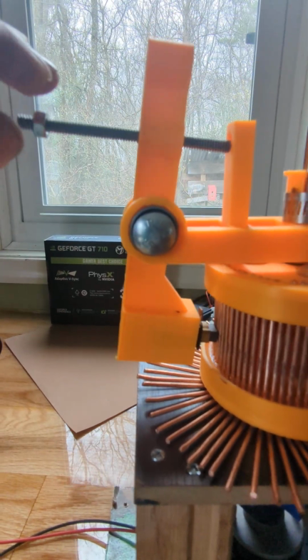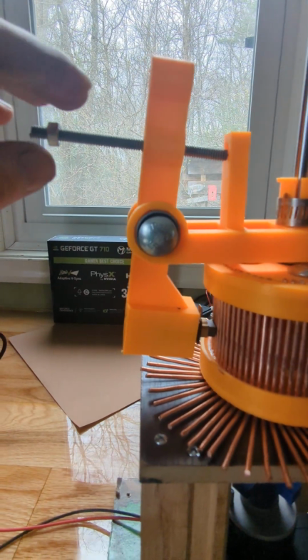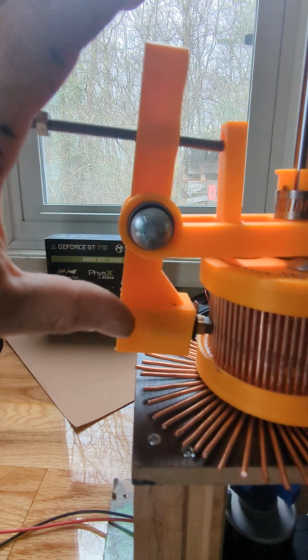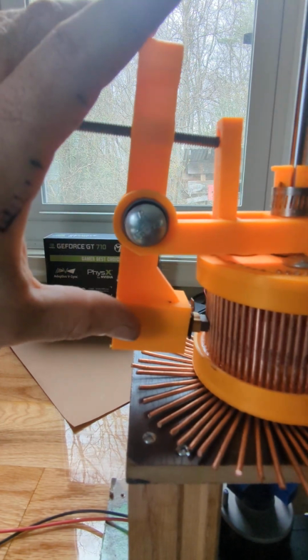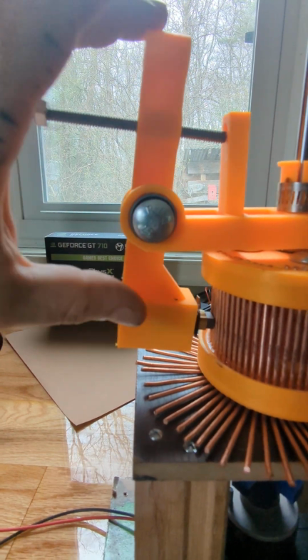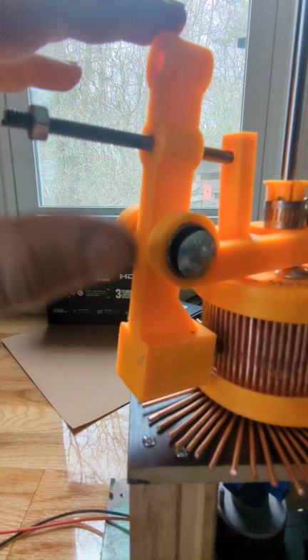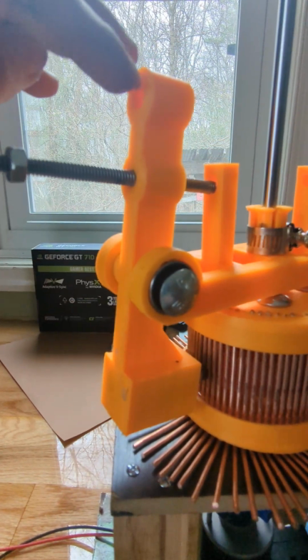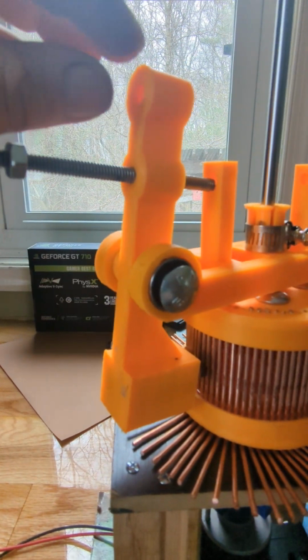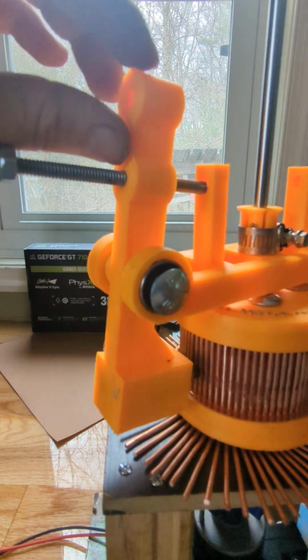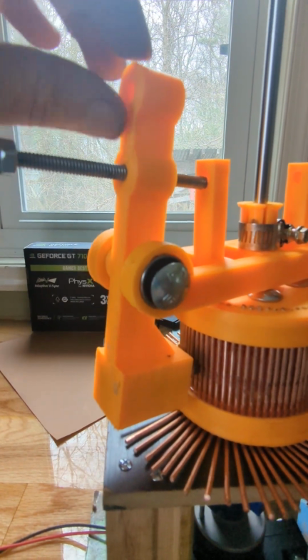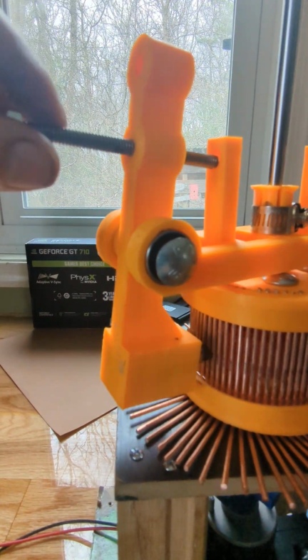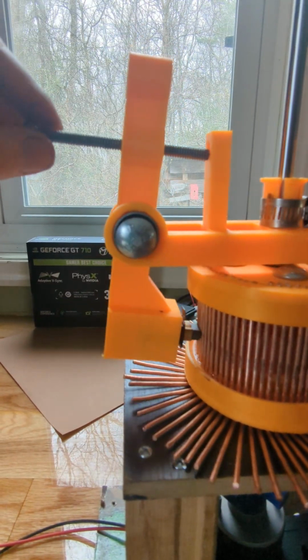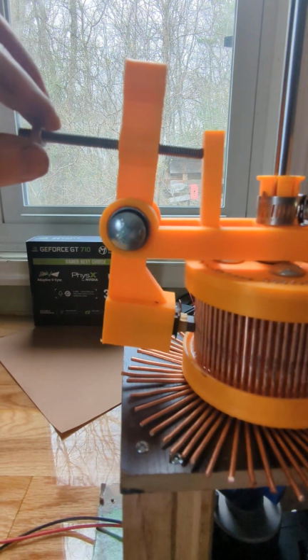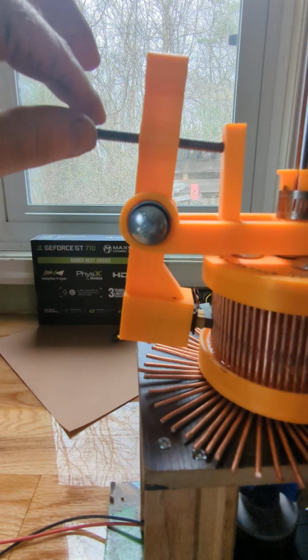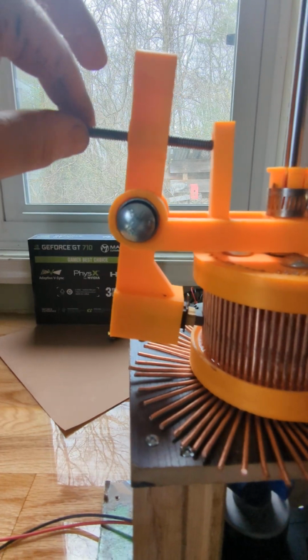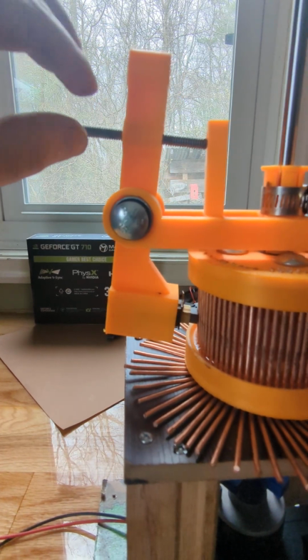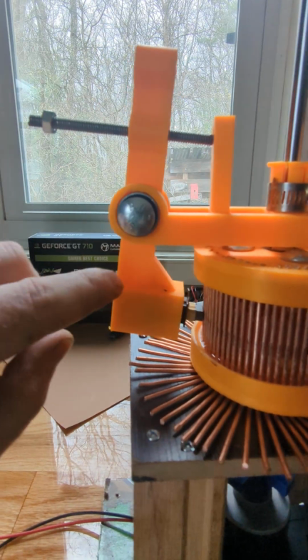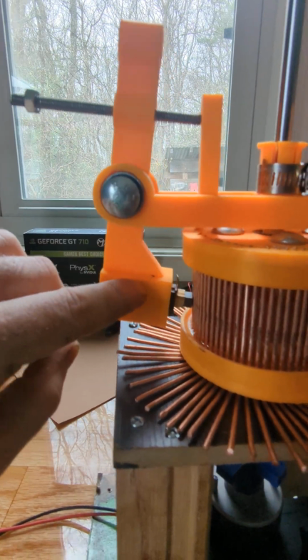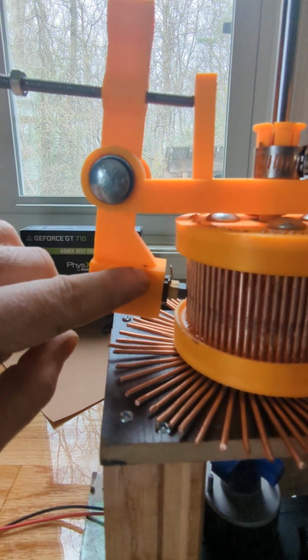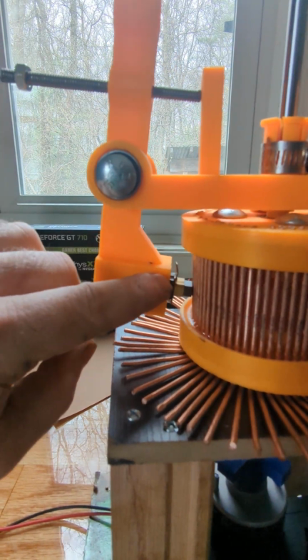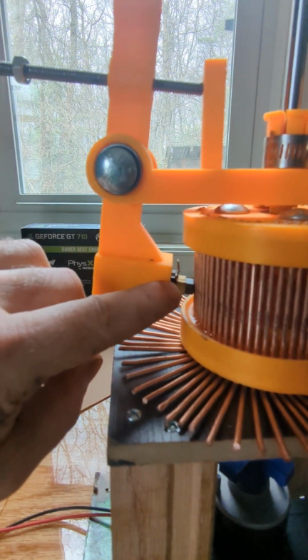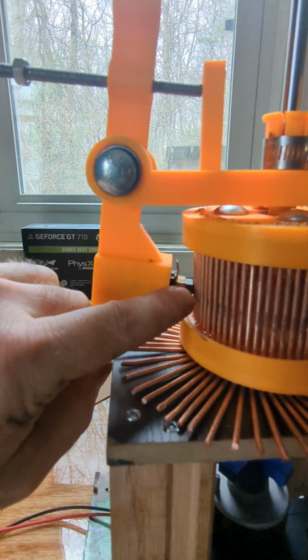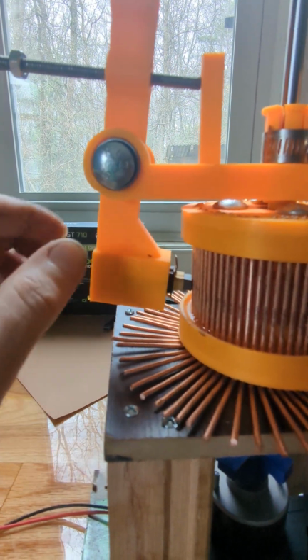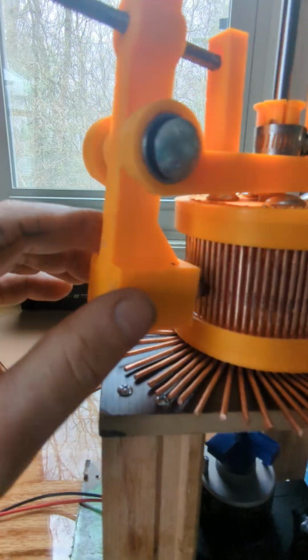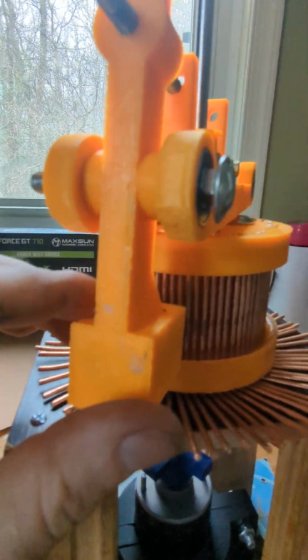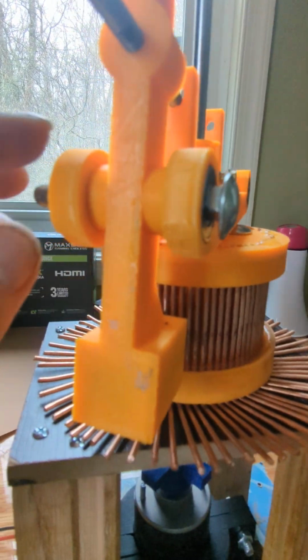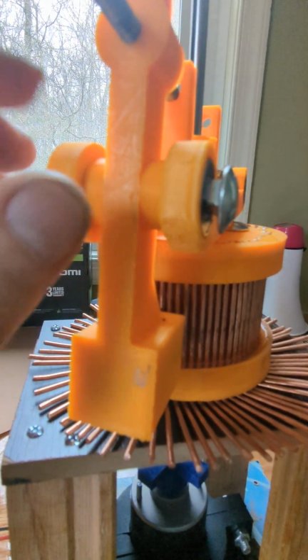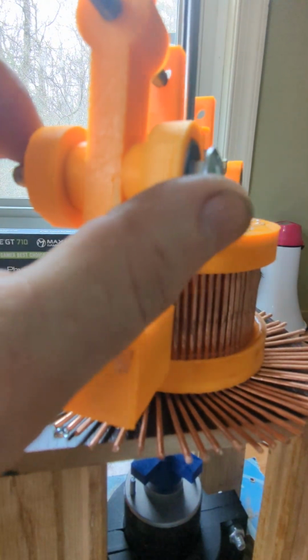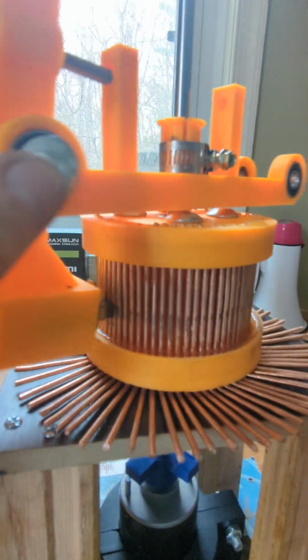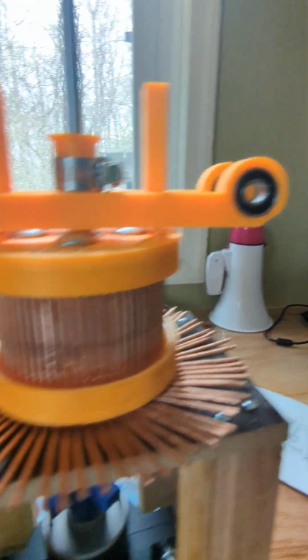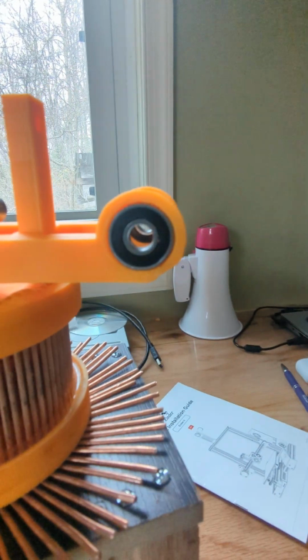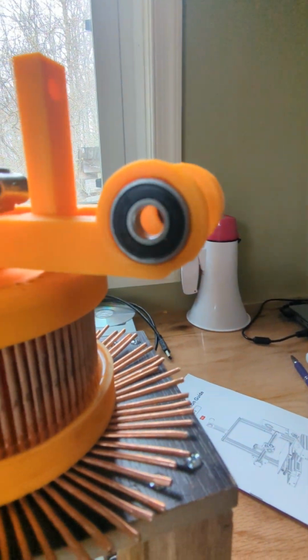Now, I'm reprinting these arms because I don't need this top part. So this is the adjustment which keeps pressure onto the brush. There's bearings in here, just like over here.